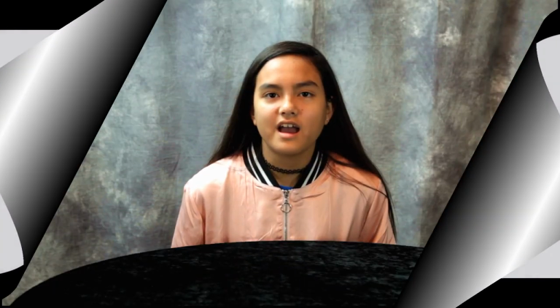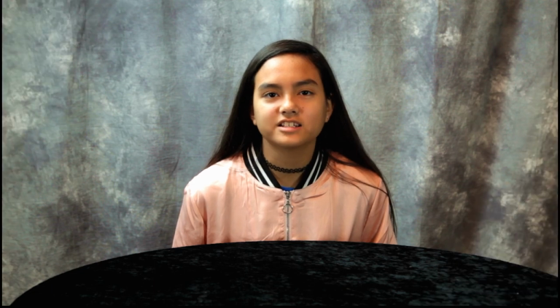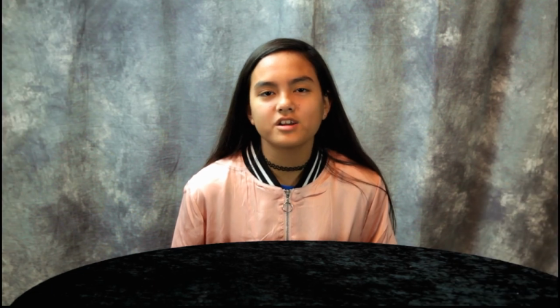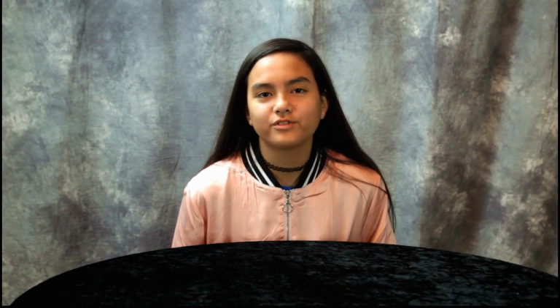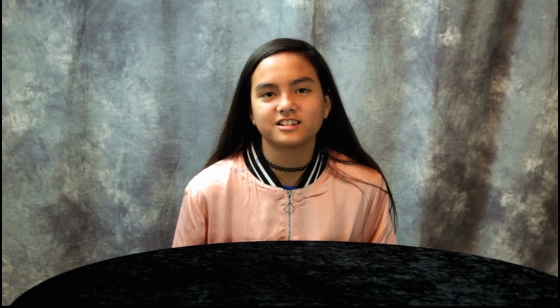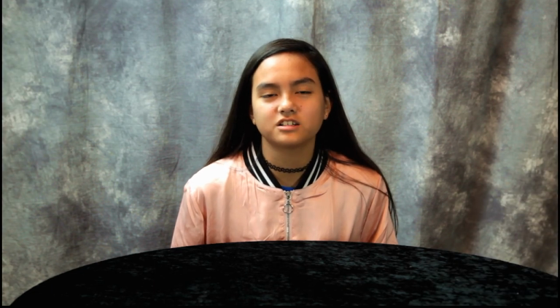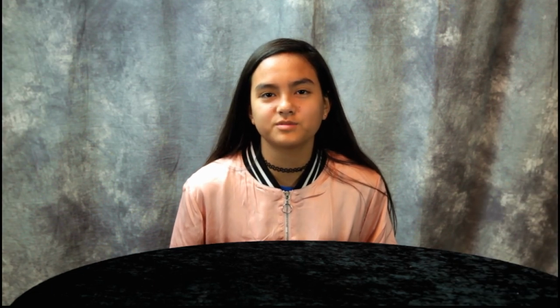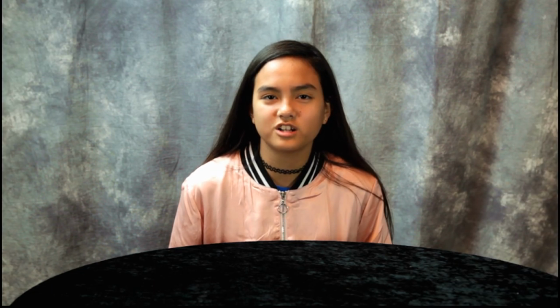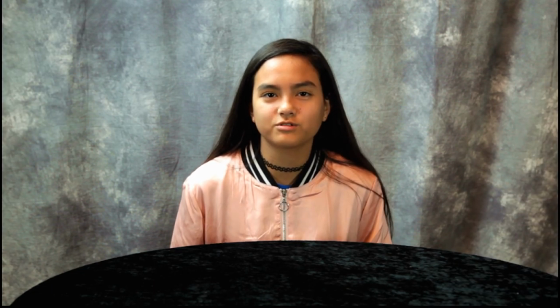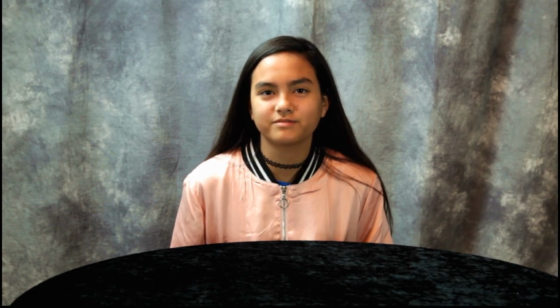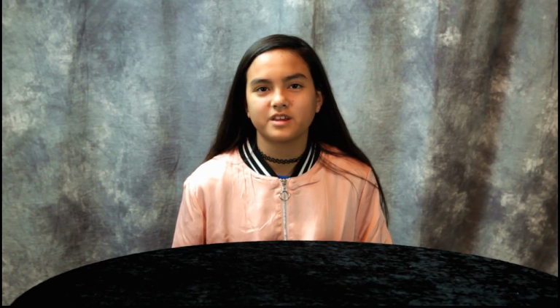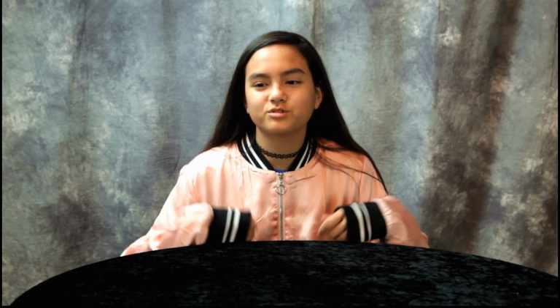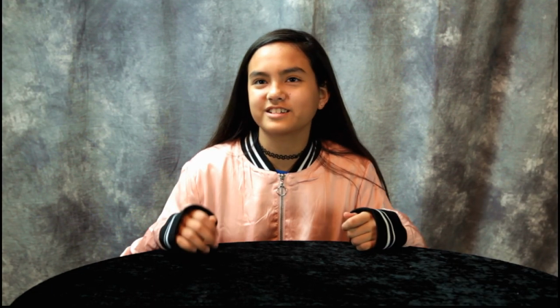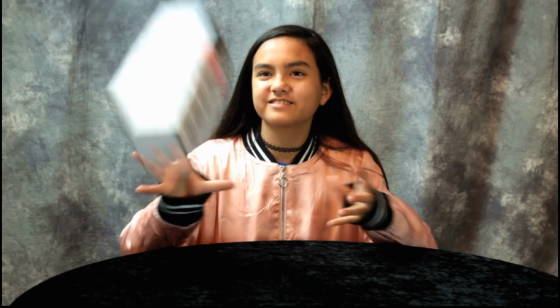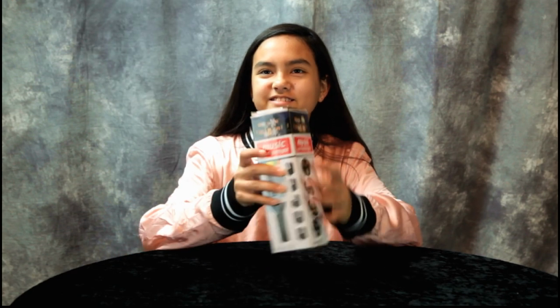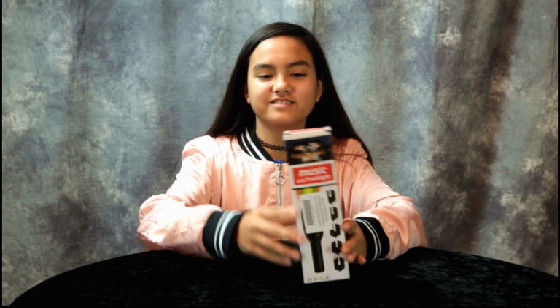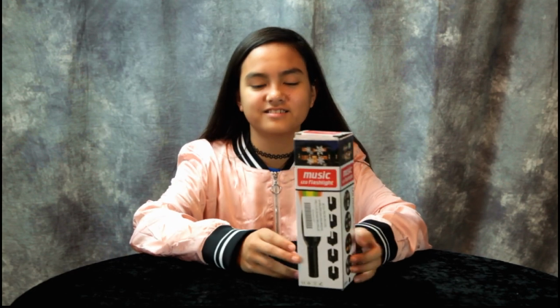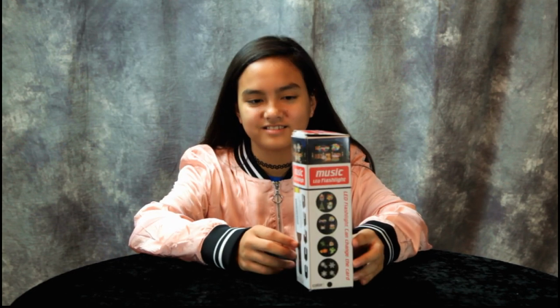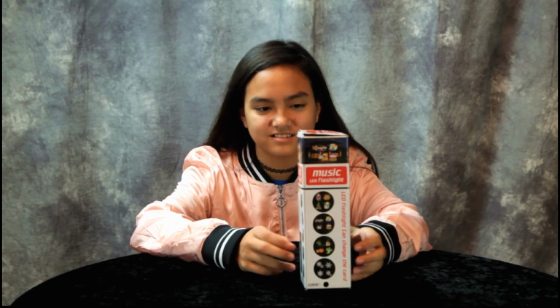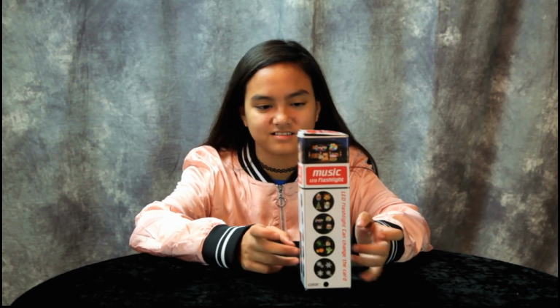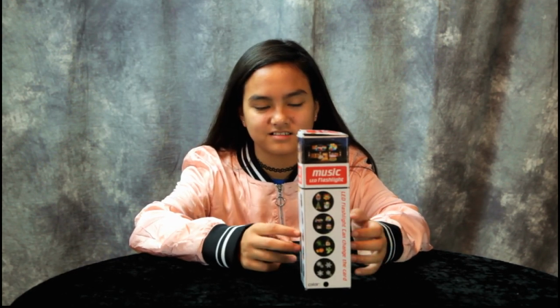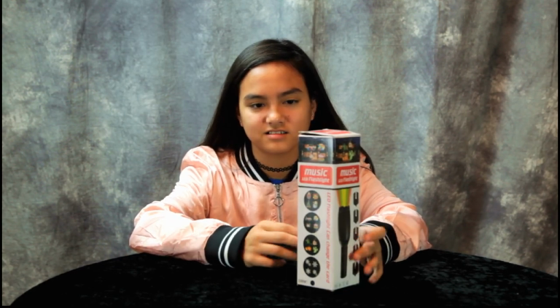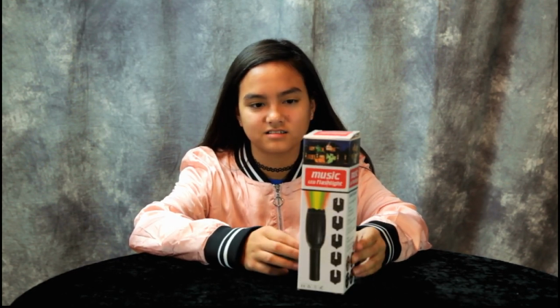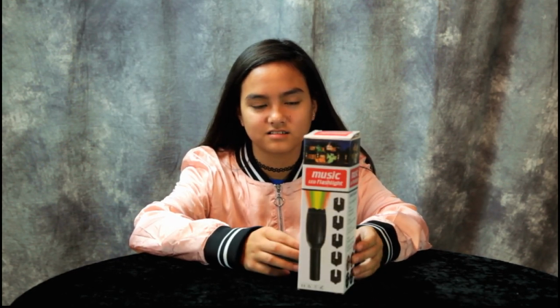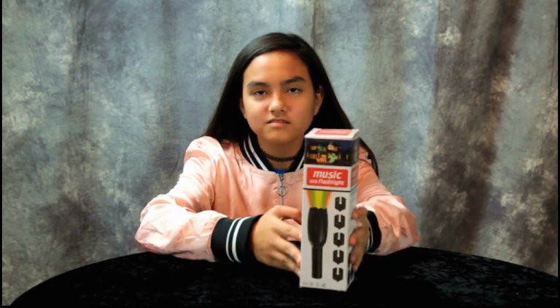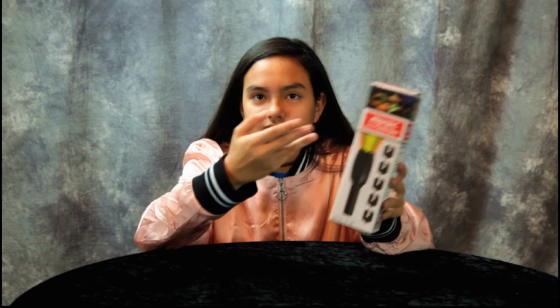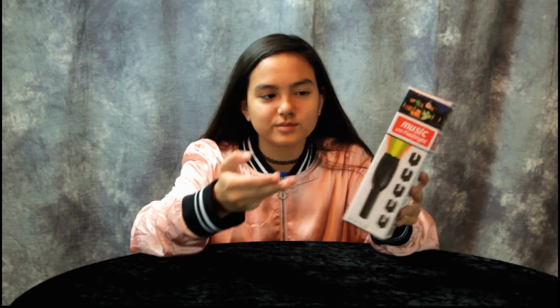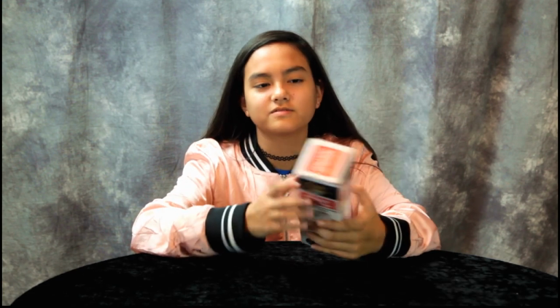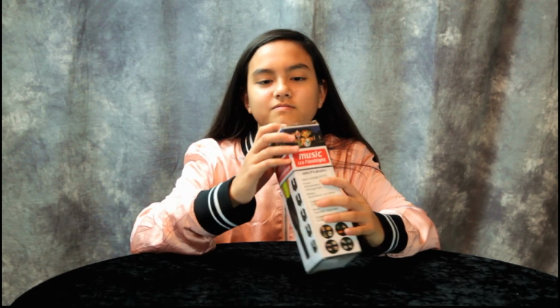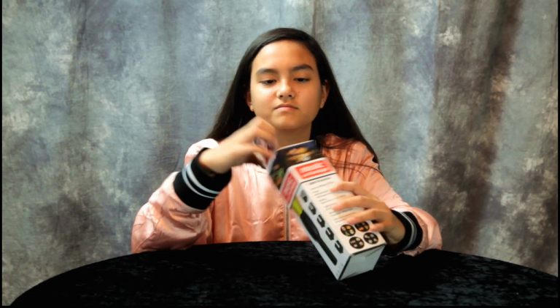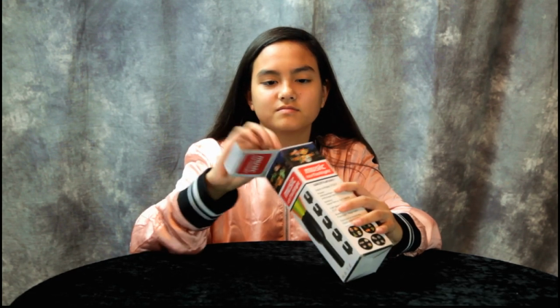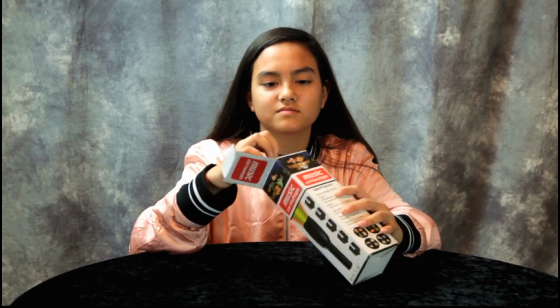Hey guys, a company called Funenason sent us a Christmas projector light to review and it comes with music. This LED flashlight is supposed to have music. Why don't you go ahead and open it up, let's take a look at it.